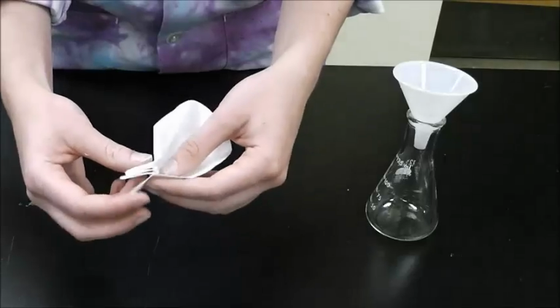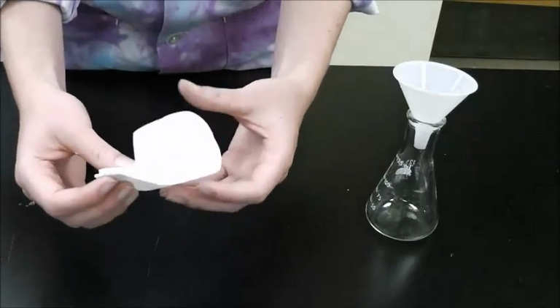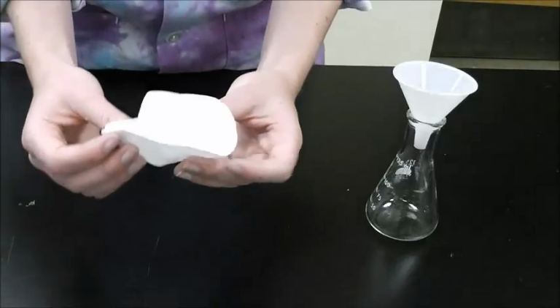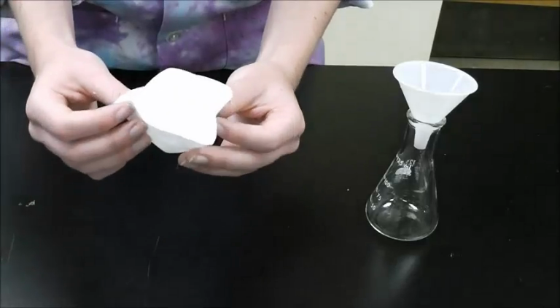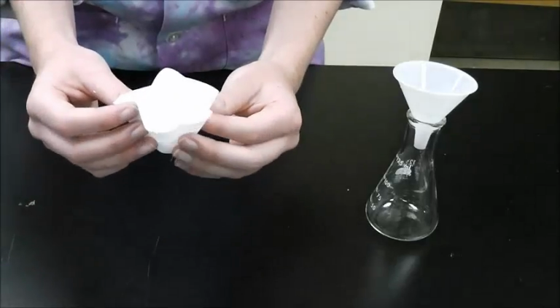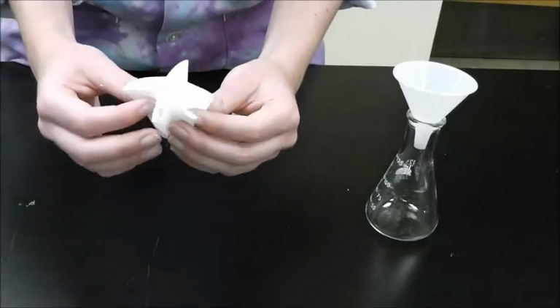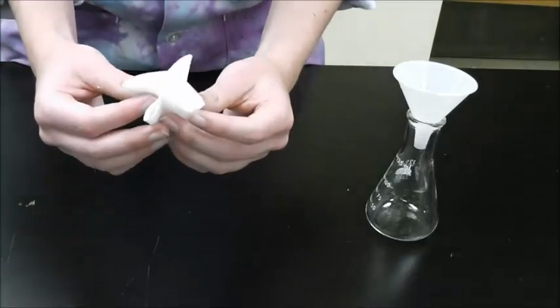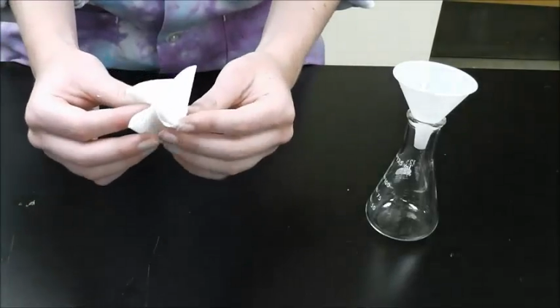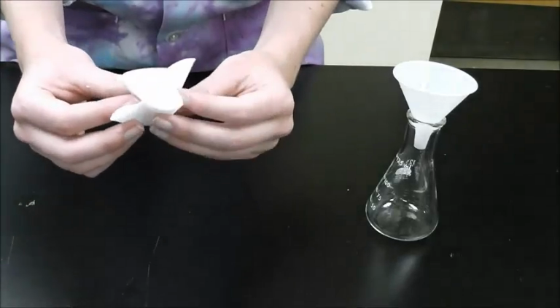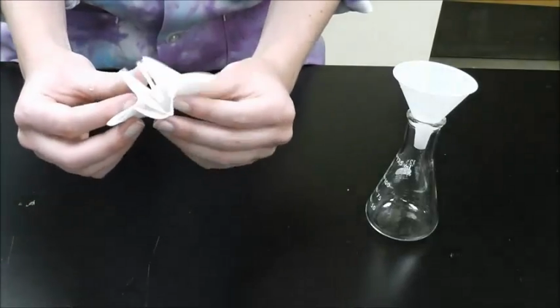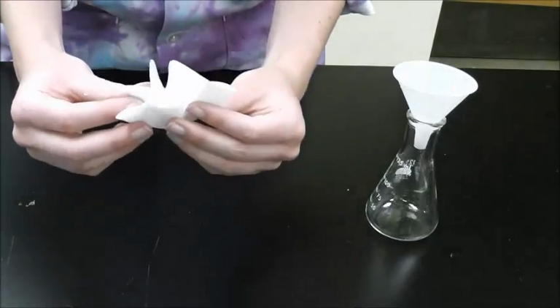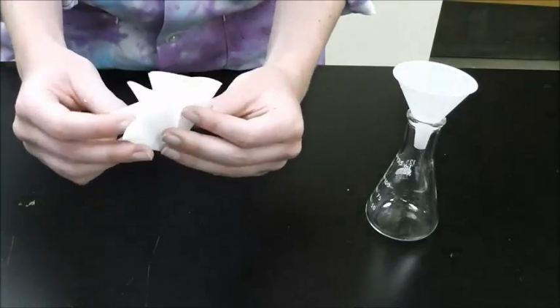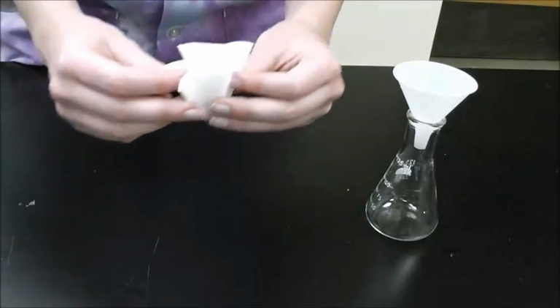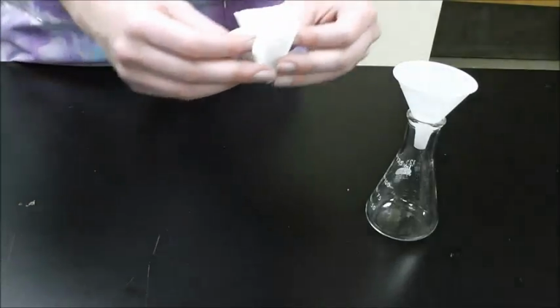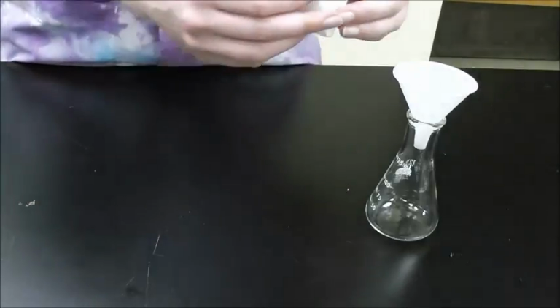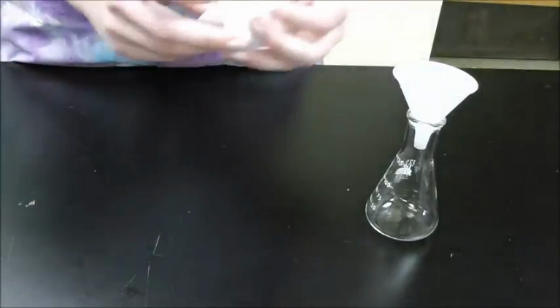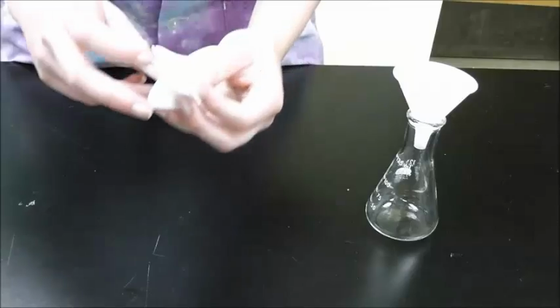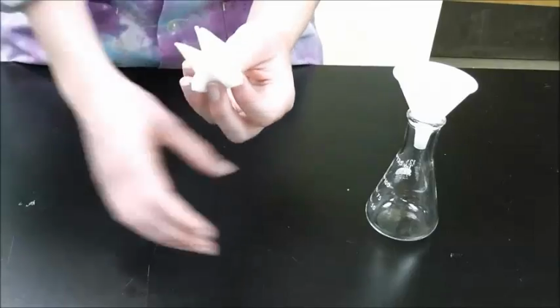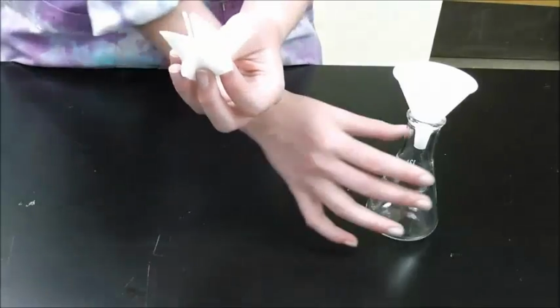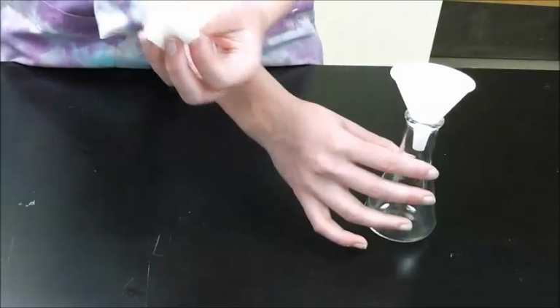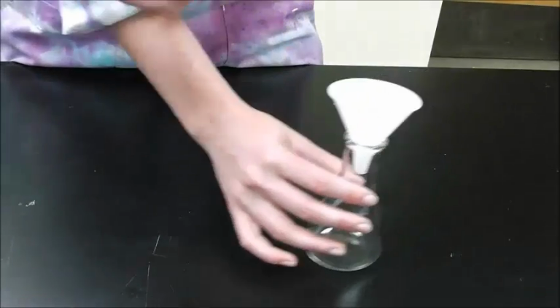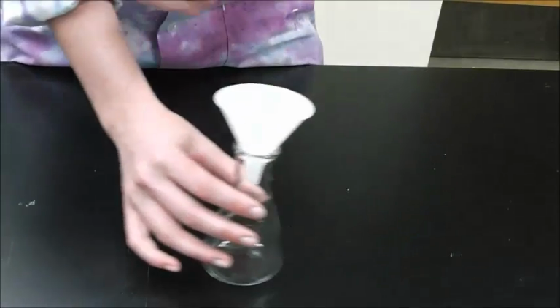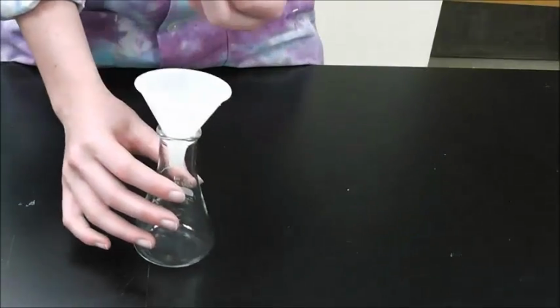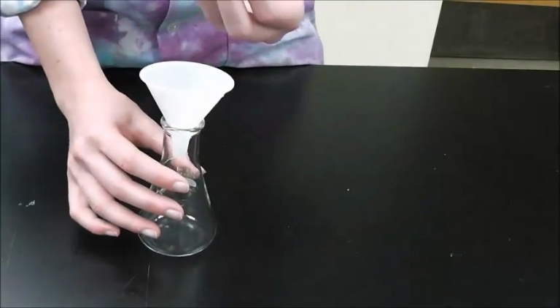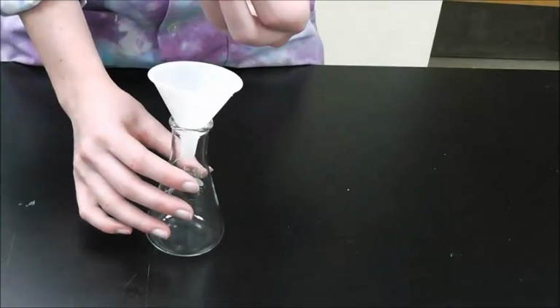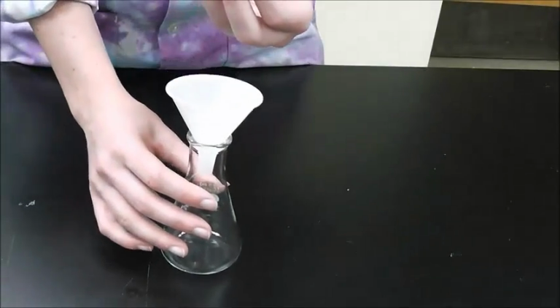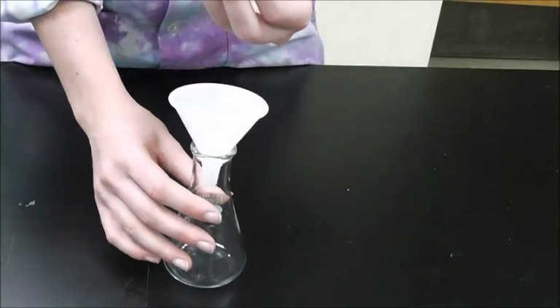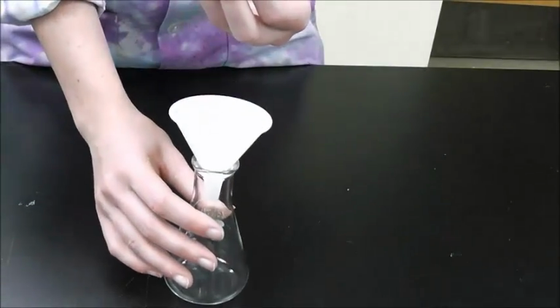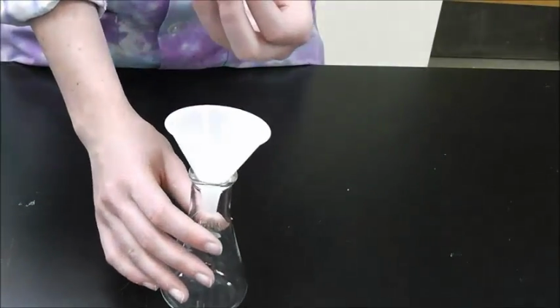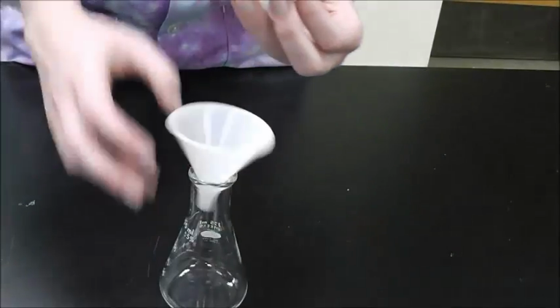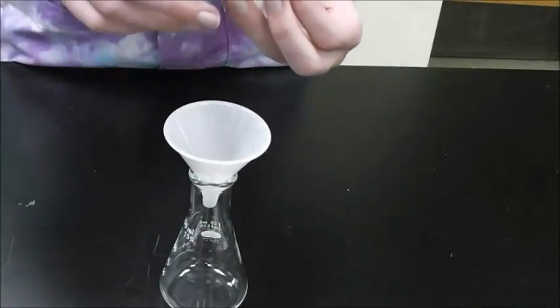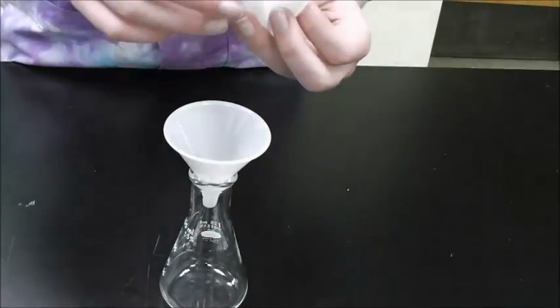To put your filter paper in the funnel, simply fold it in gently, and gently place it in the funnel.